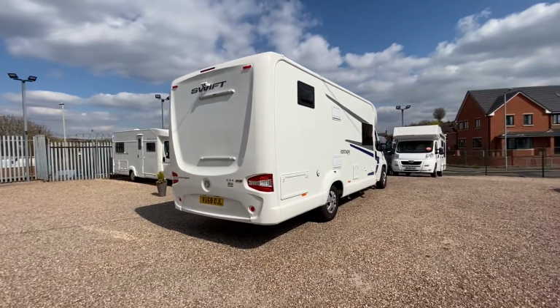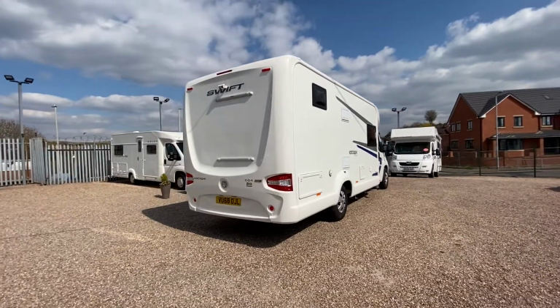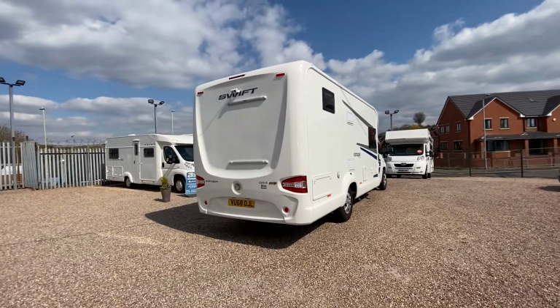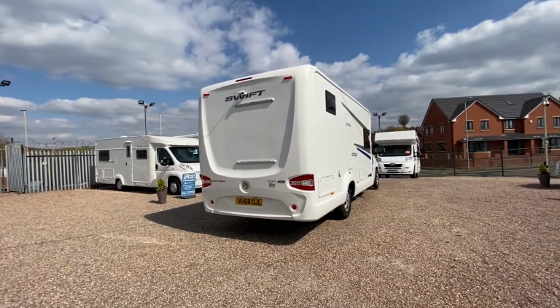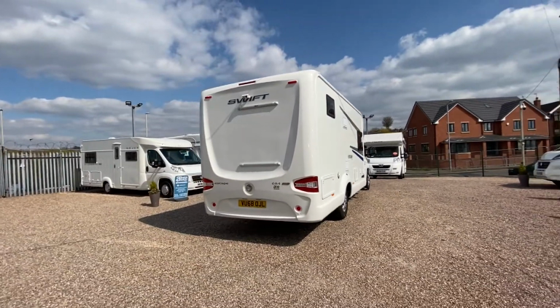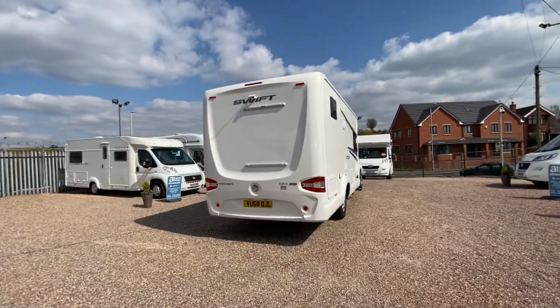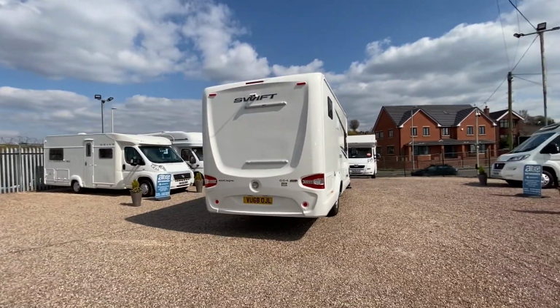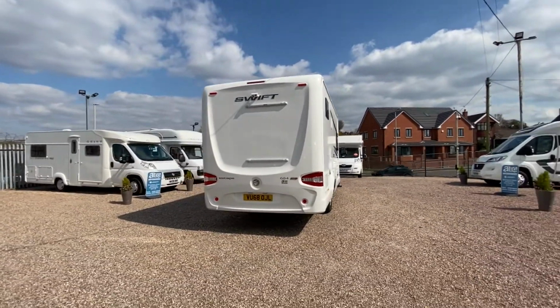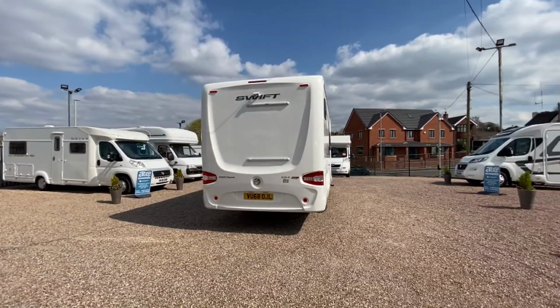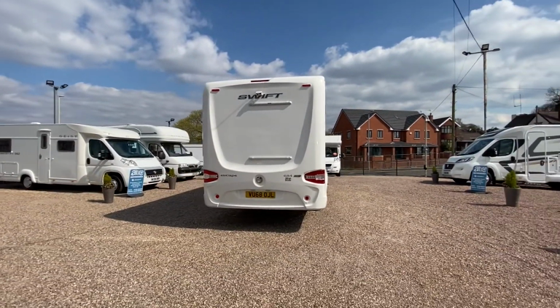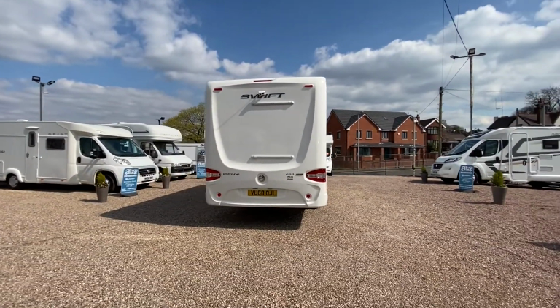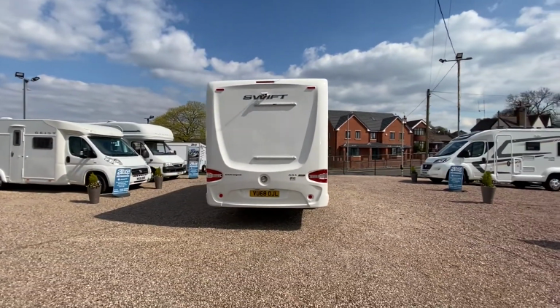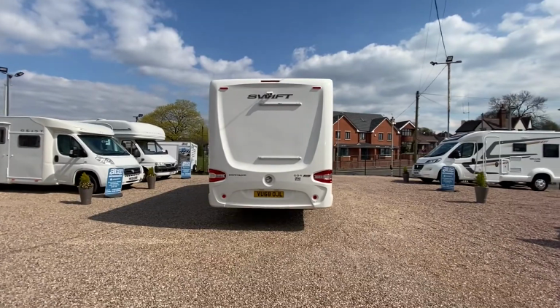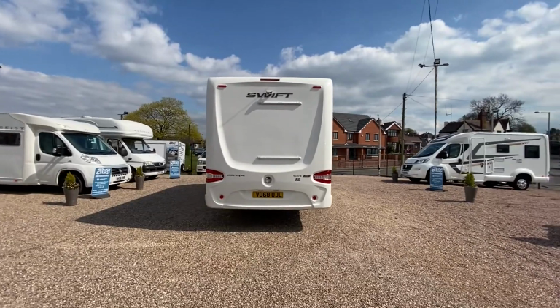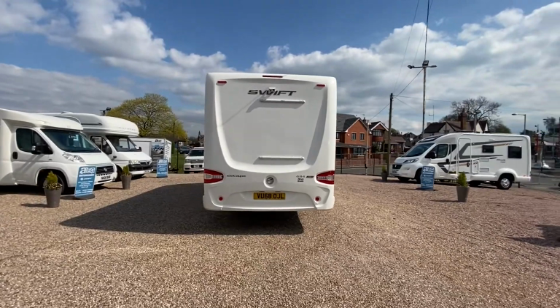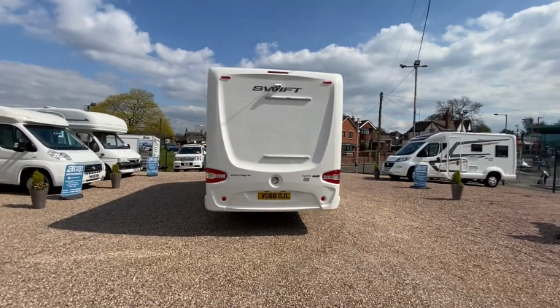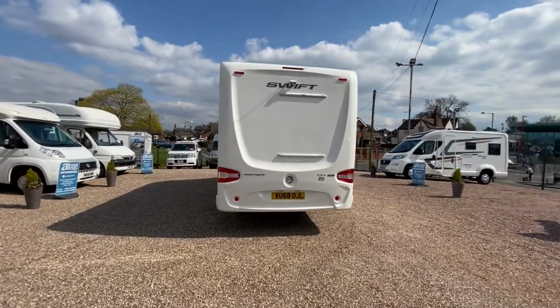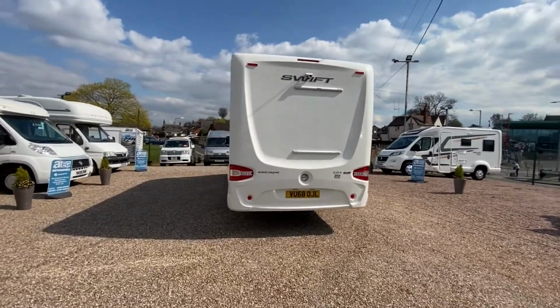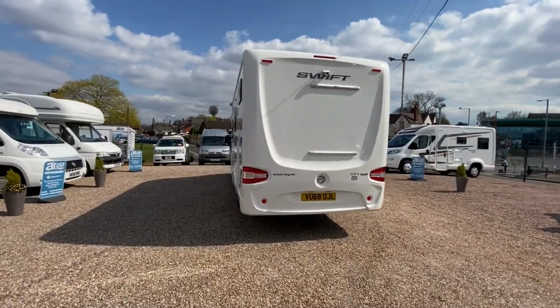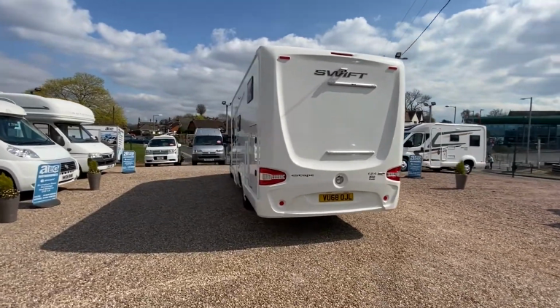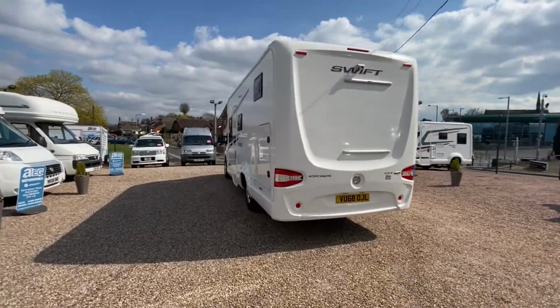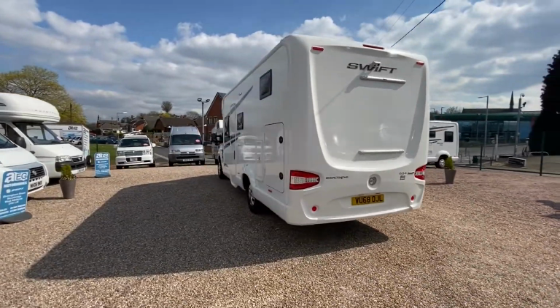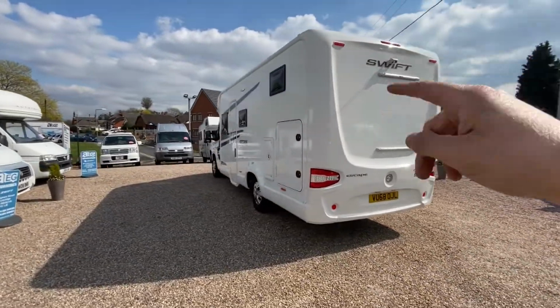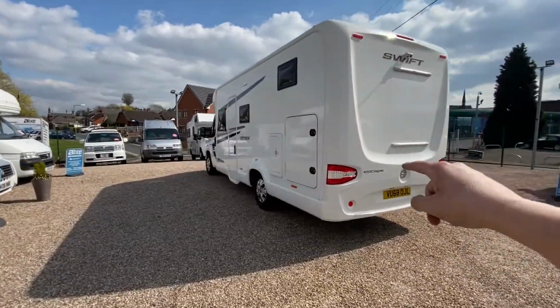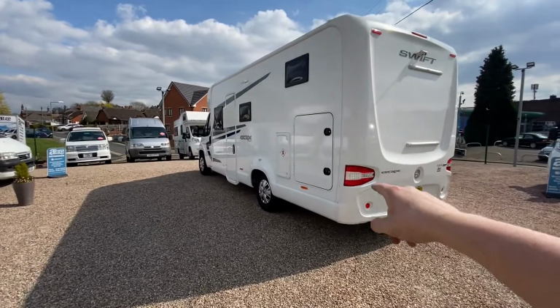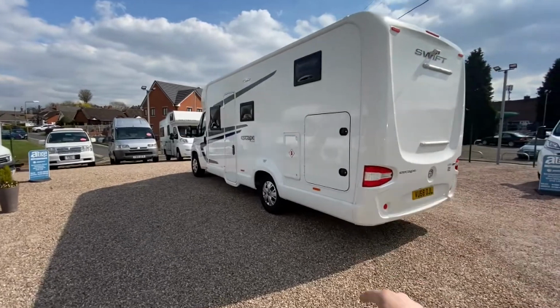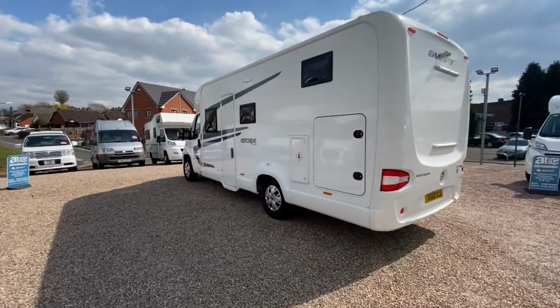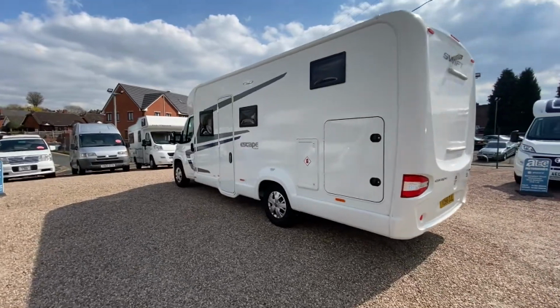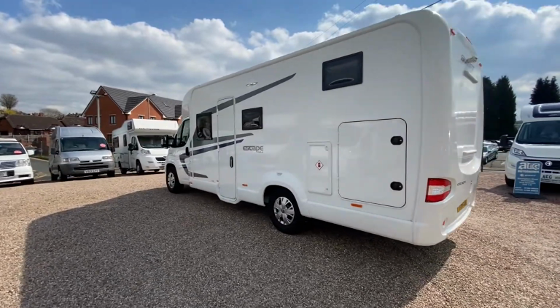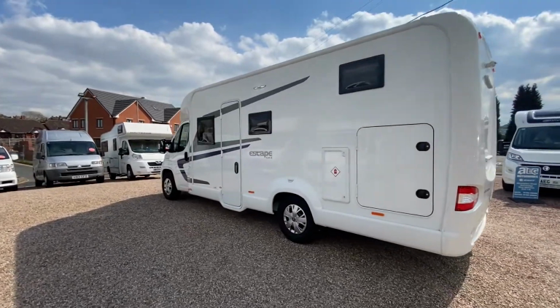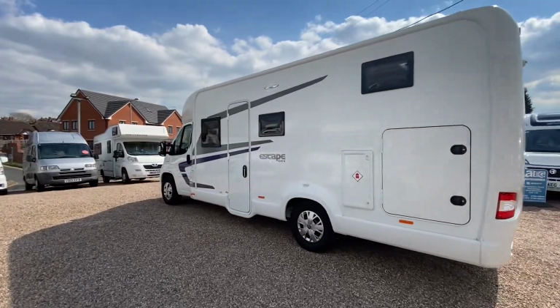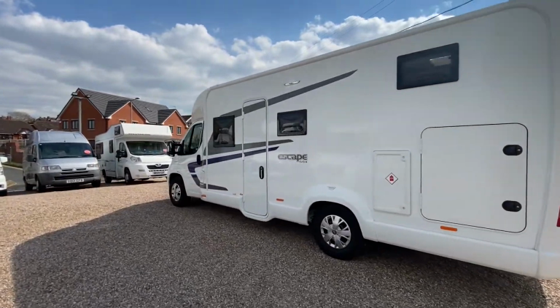At the rear we have a reverse camera, which makes life much easier when you are travelling along. It has a garage, LPG gas locker, and an outside light.